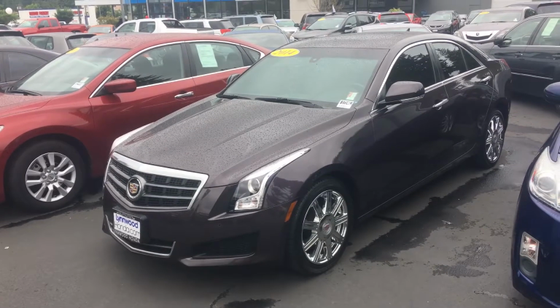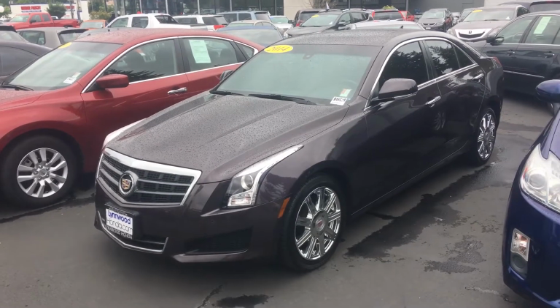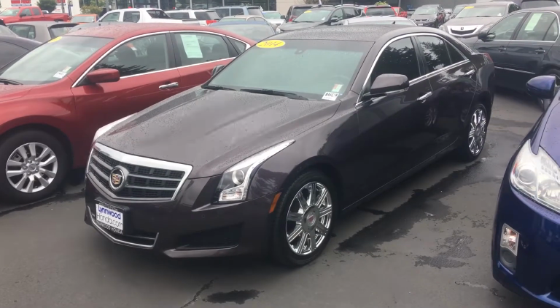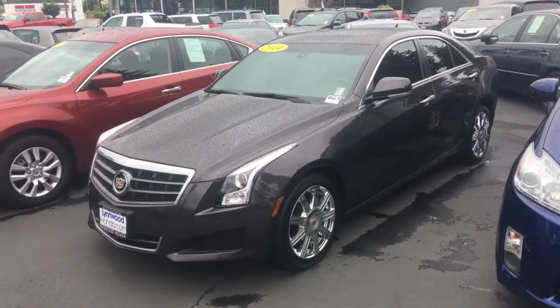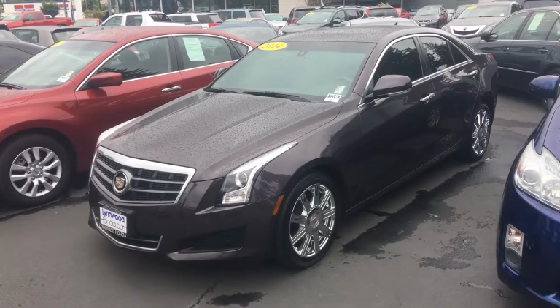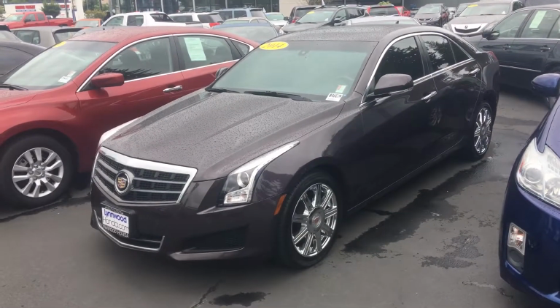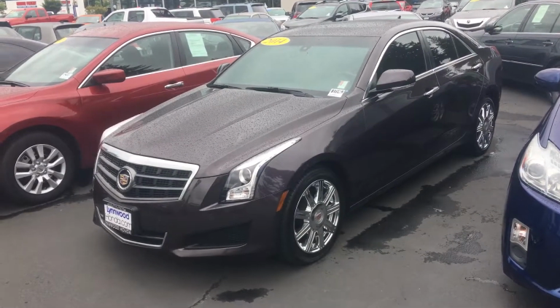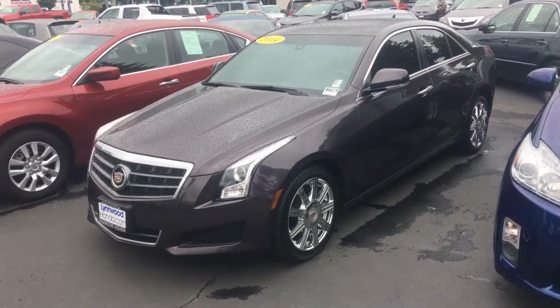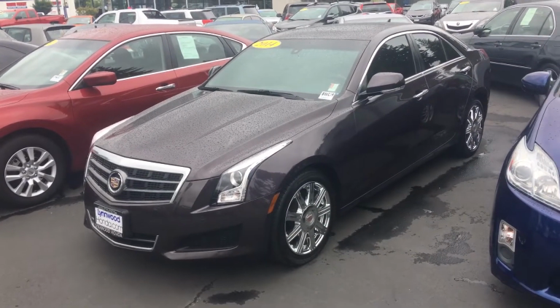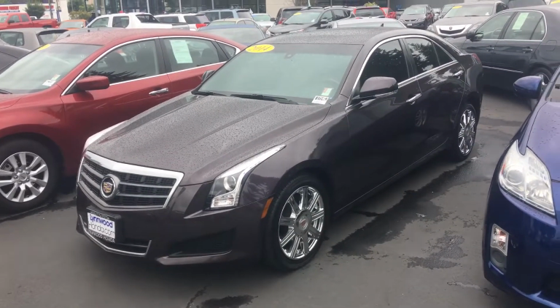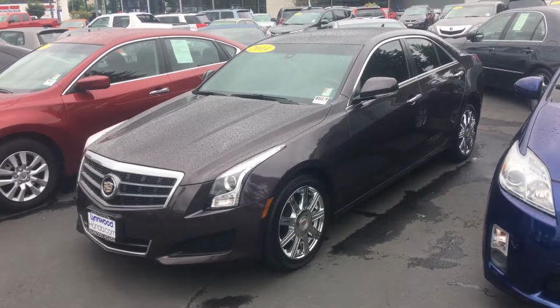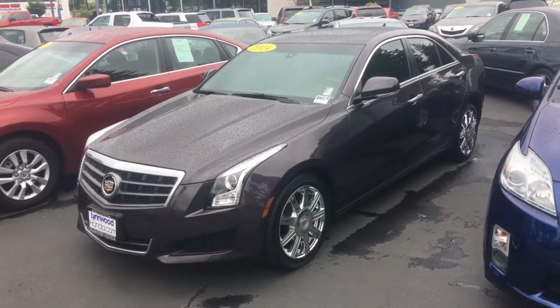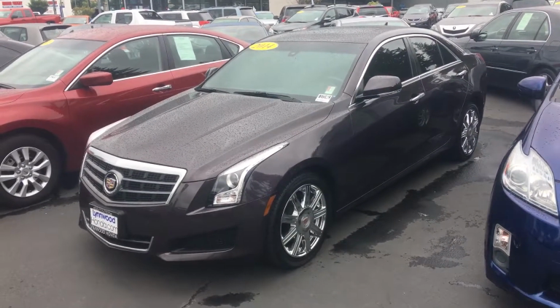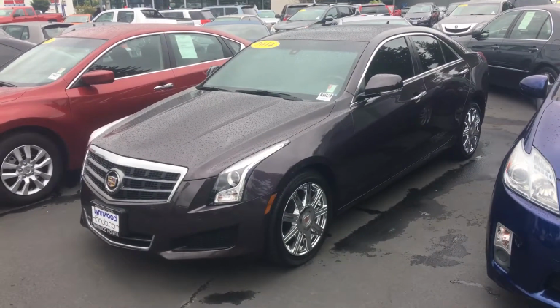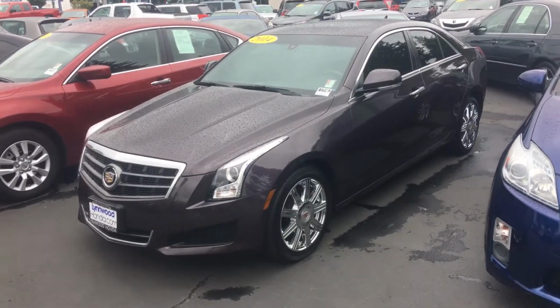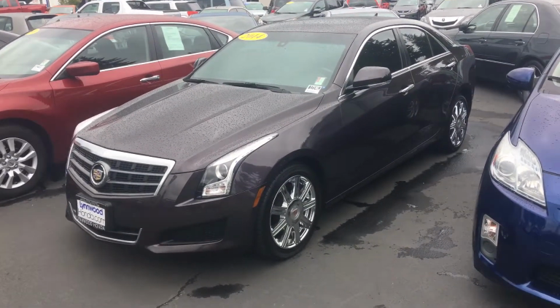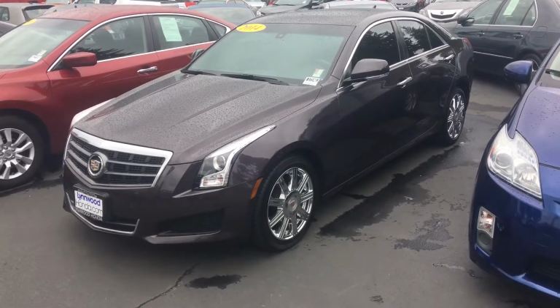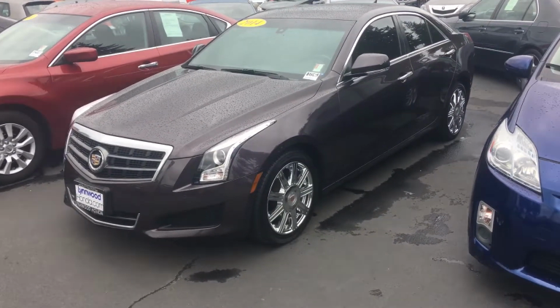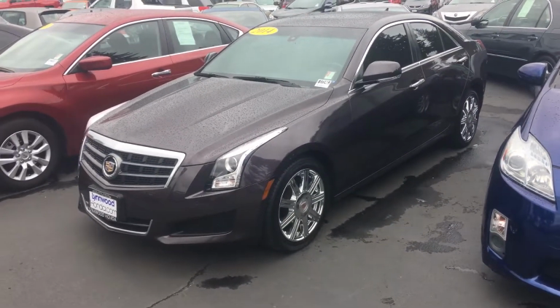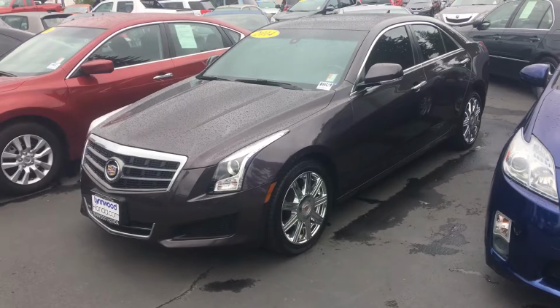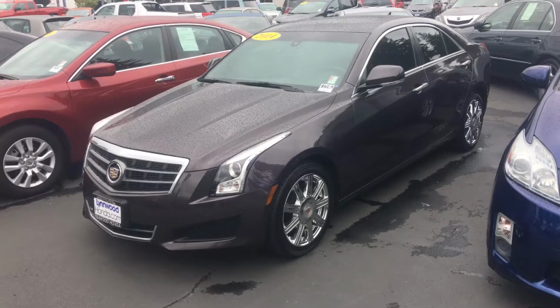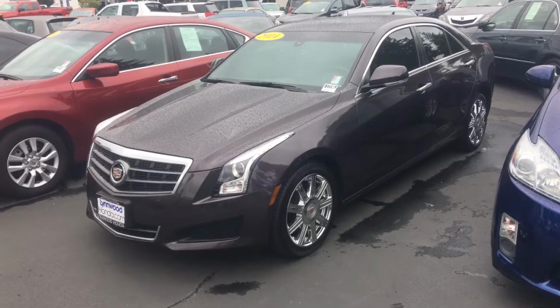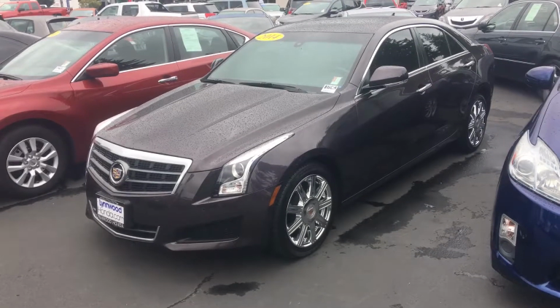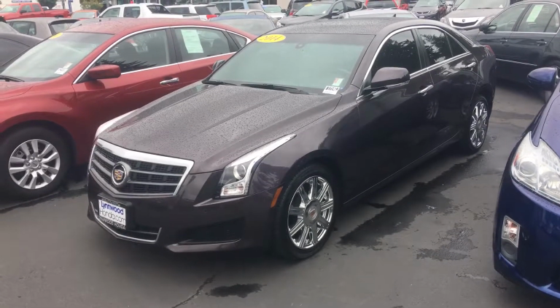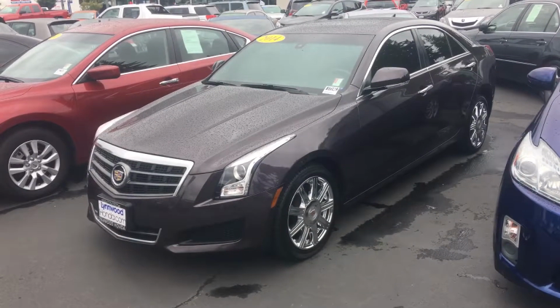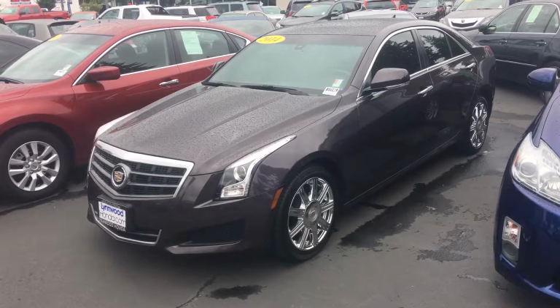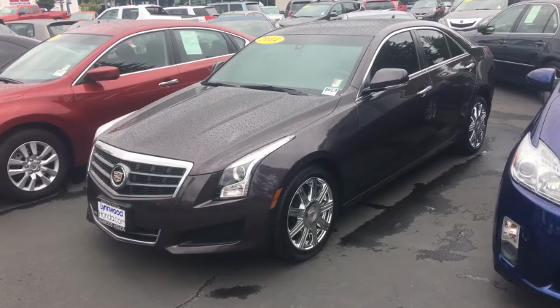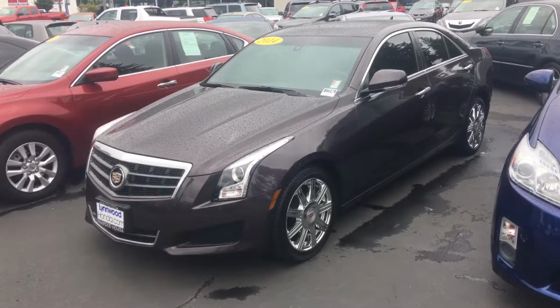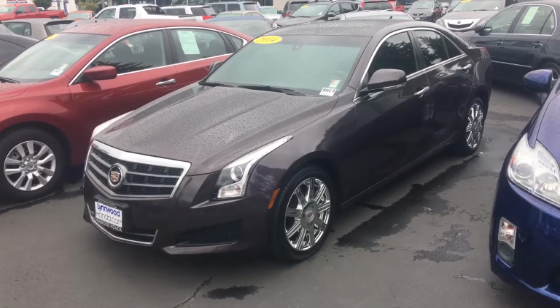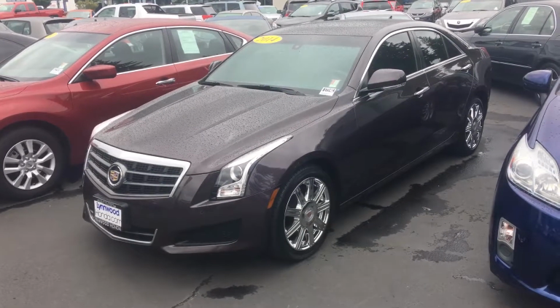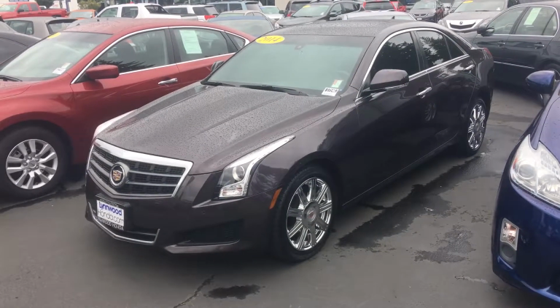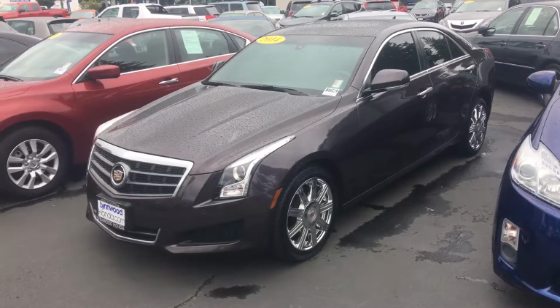I'll send this your way with an explanation of how that probably worked out, and then we can talk and figure out a way to get you in your new ATS. Till then, have a great day — talk to you soon. I'm Hadley, bye bye!